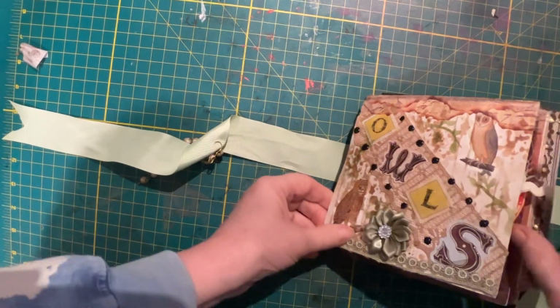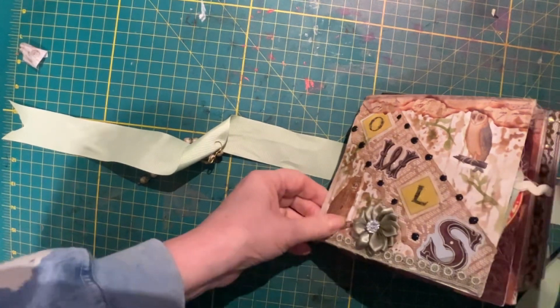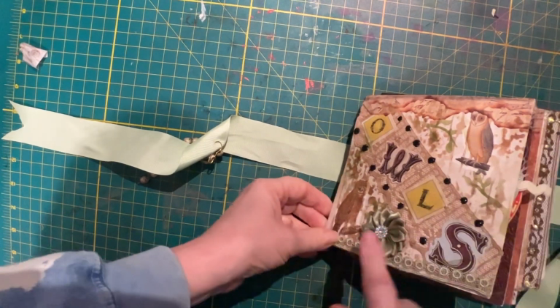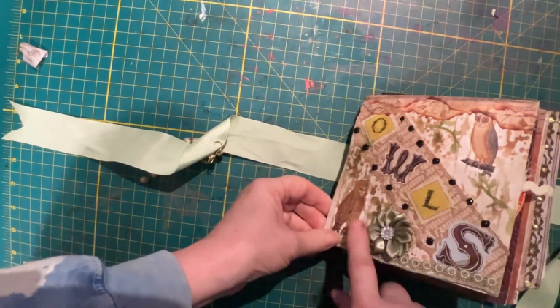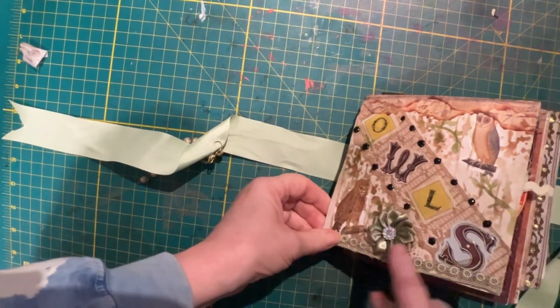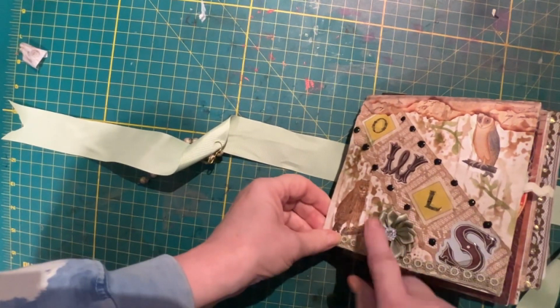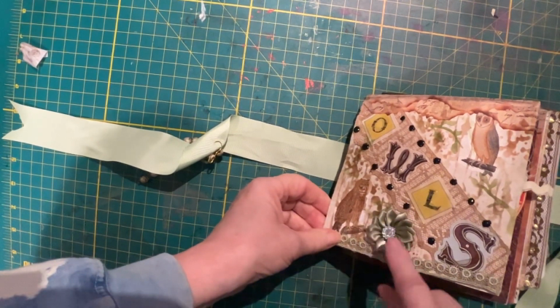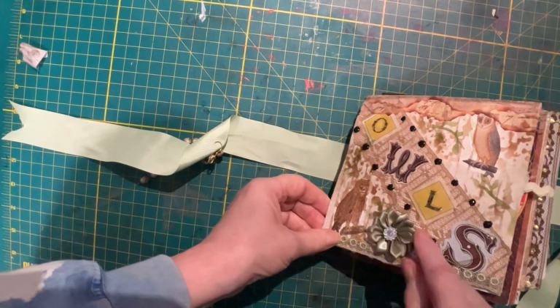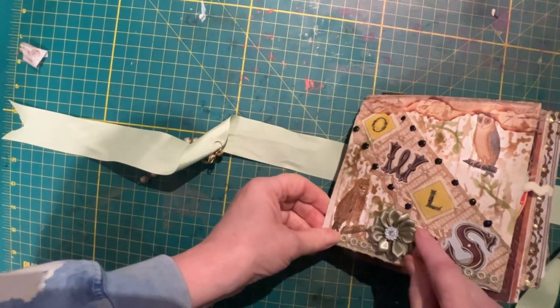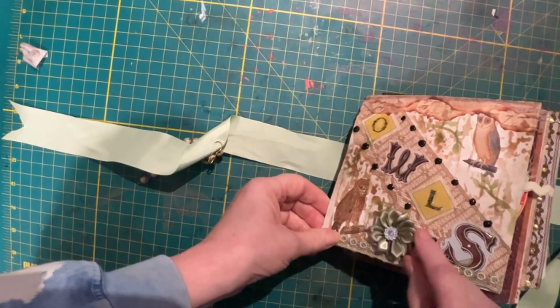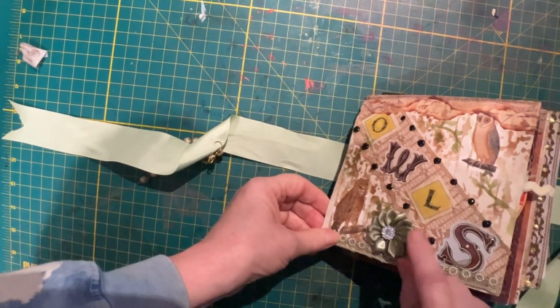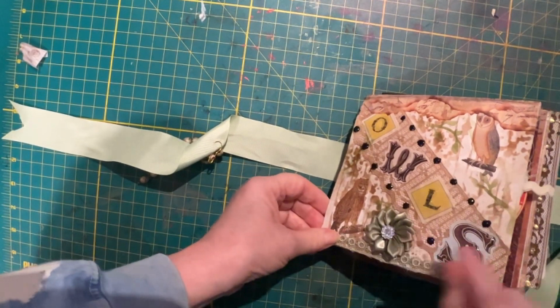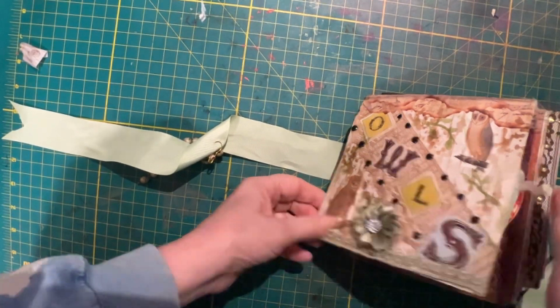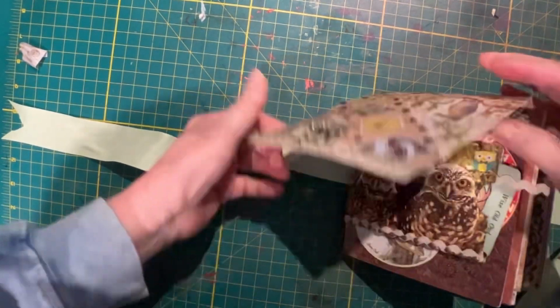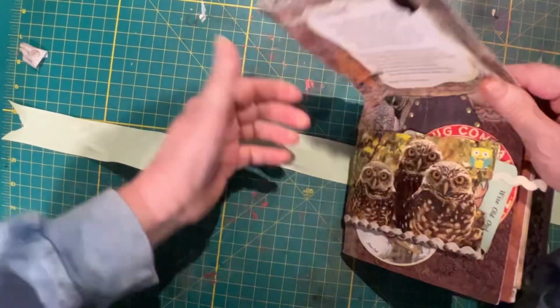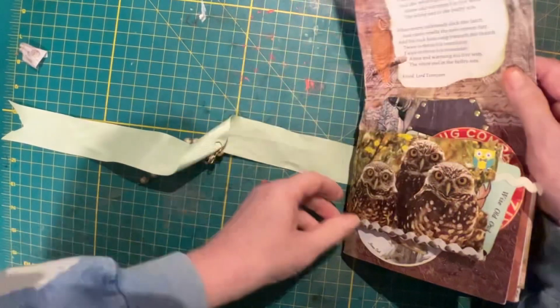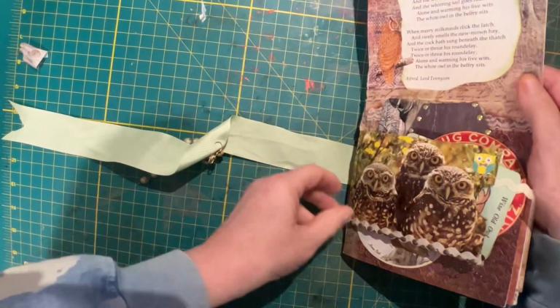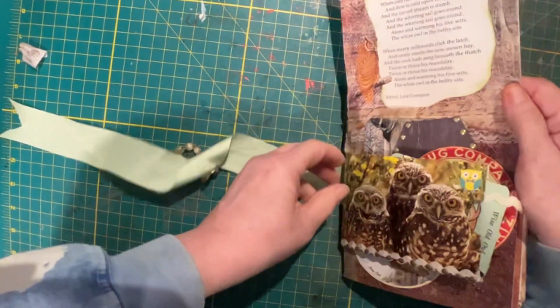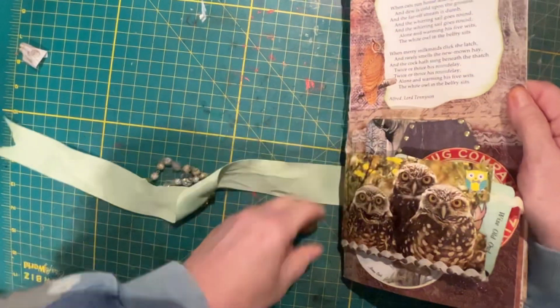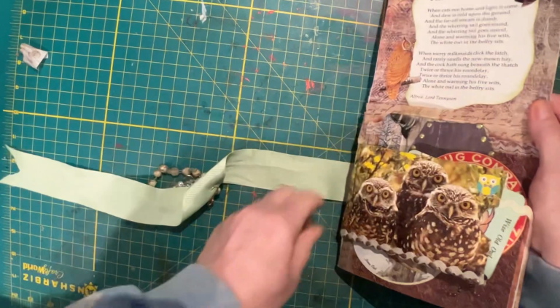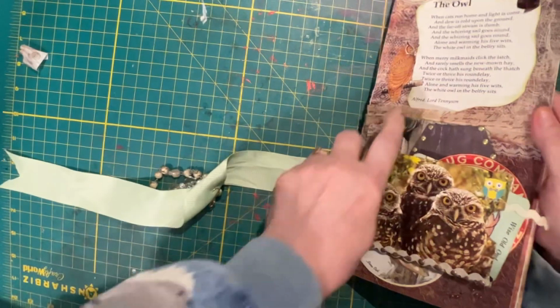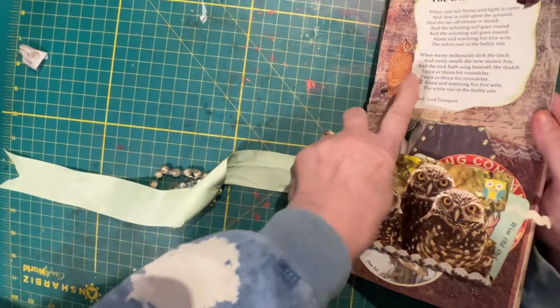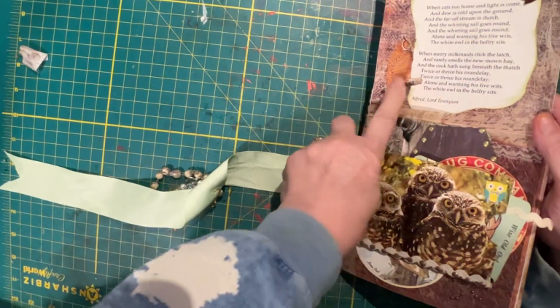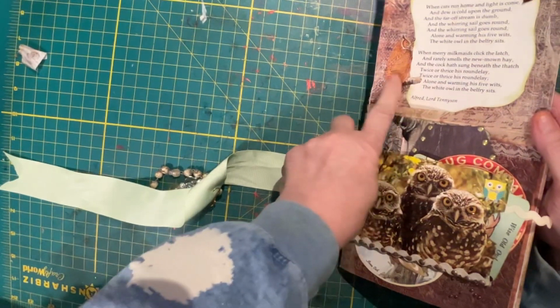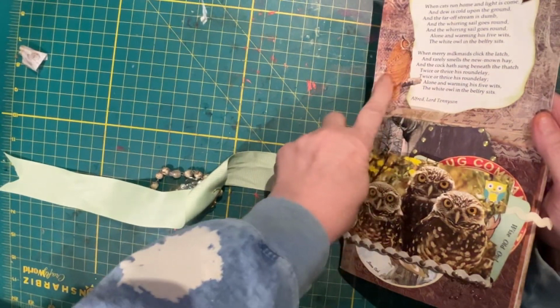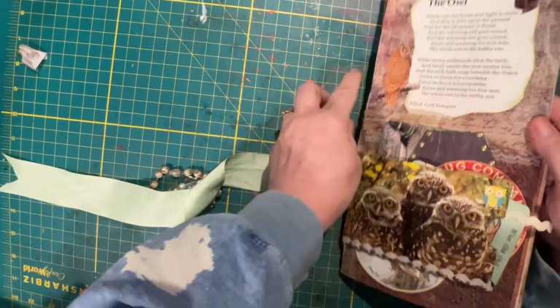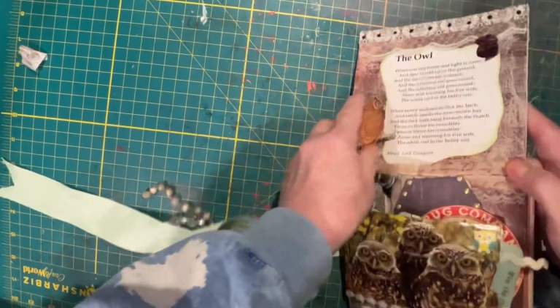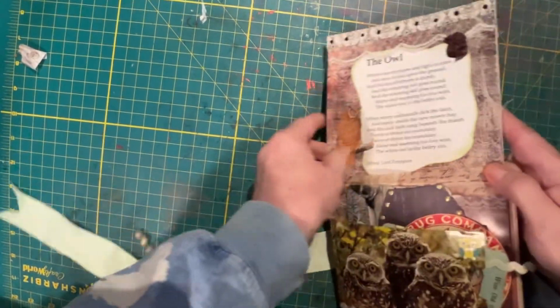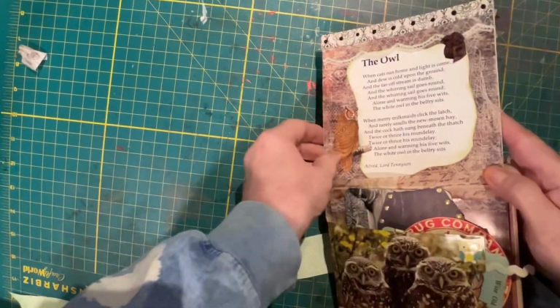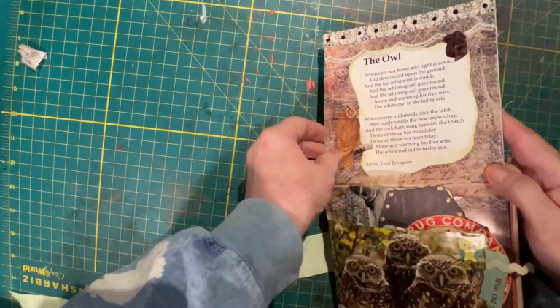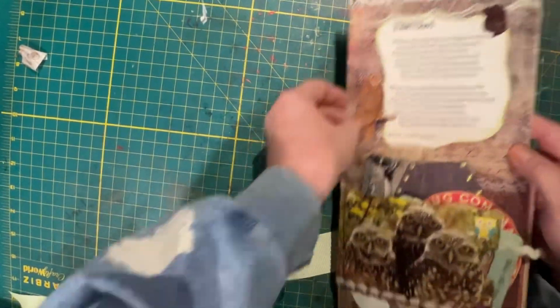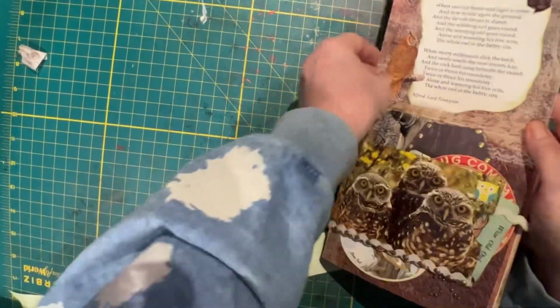We have a nice ribbon flower here — it slips up. We have a poem about the owl.